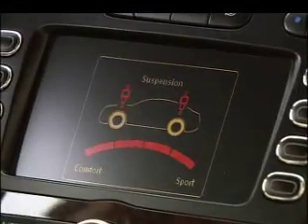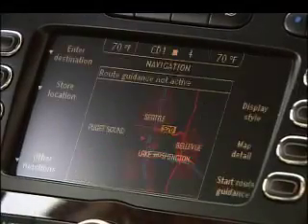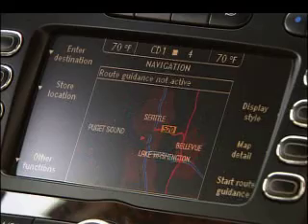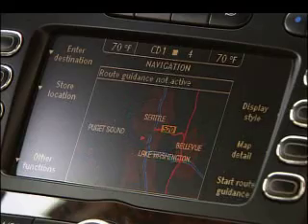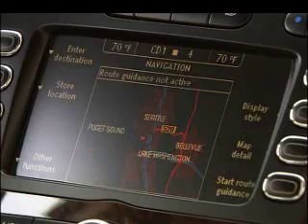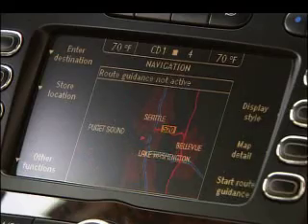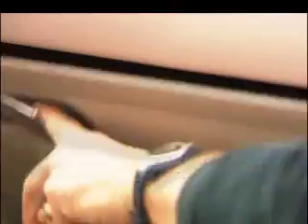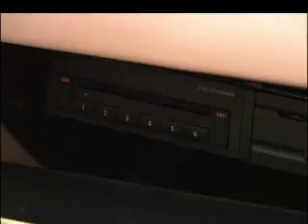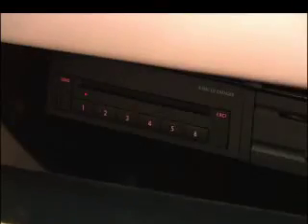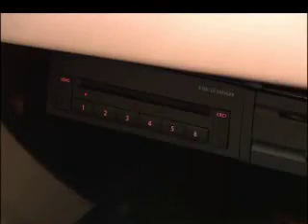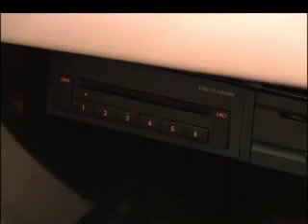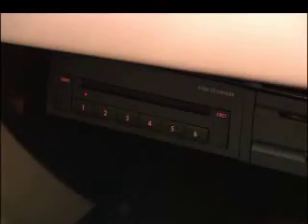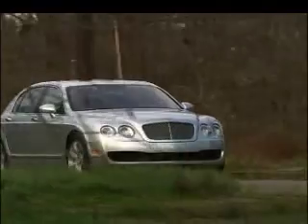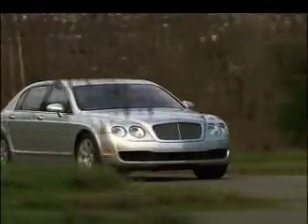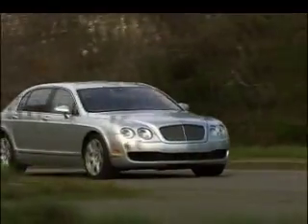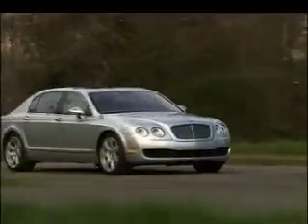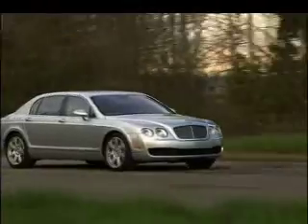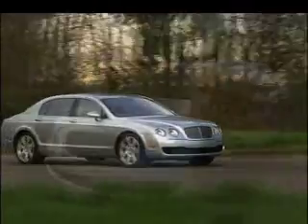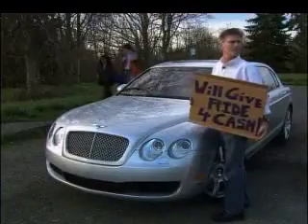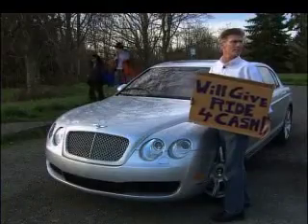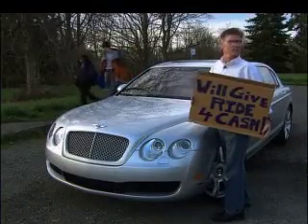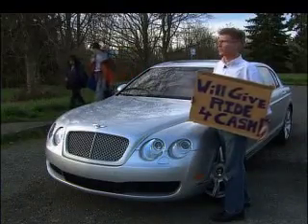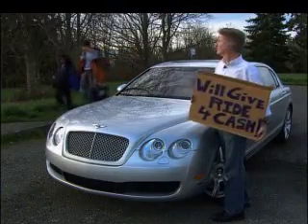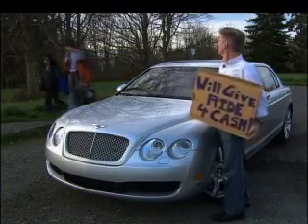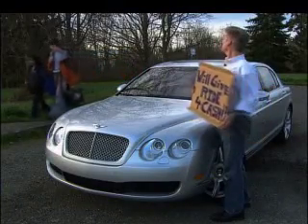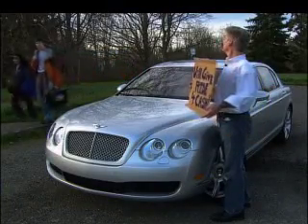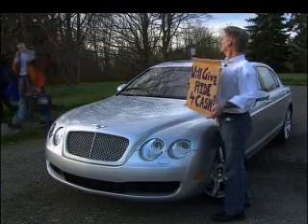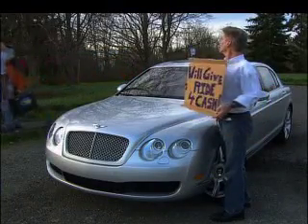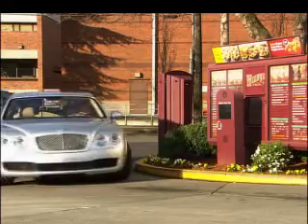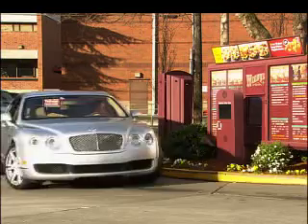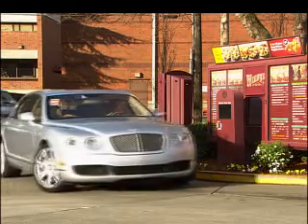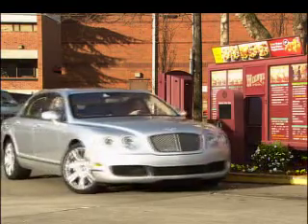Gripes: the interface is complex, the nav system average, and the CD changer is in the glove box. Drinking premium gas at a rate of 11 miles to the gallon can get expensive.